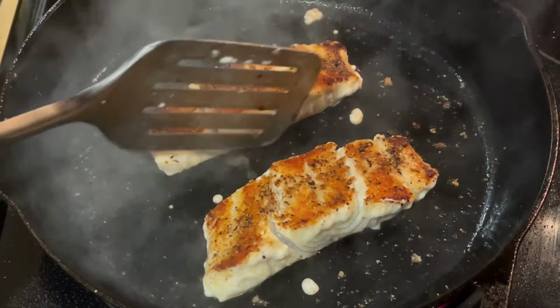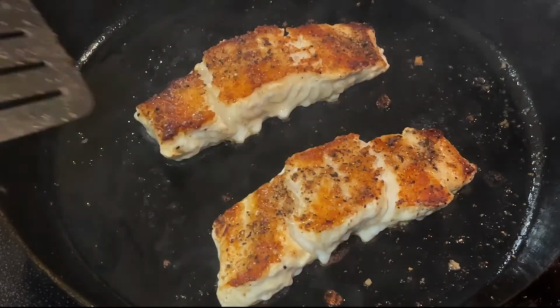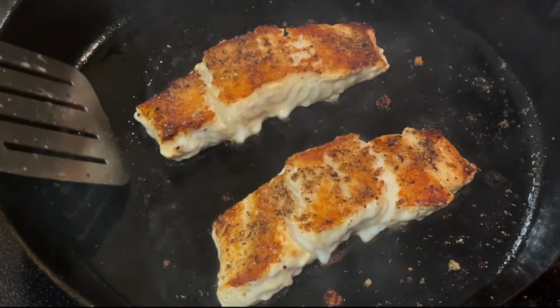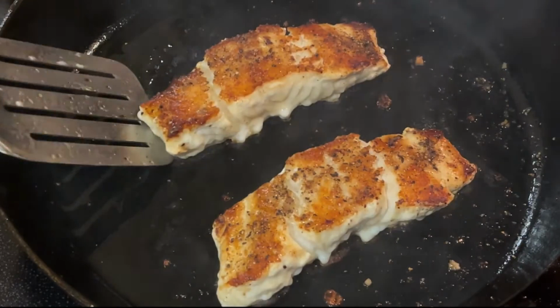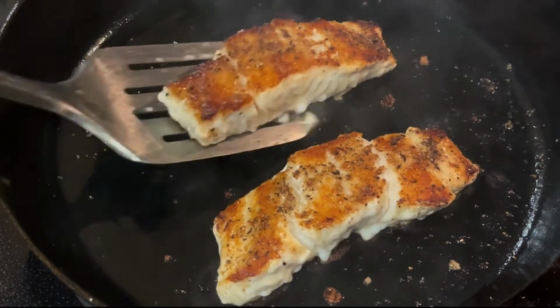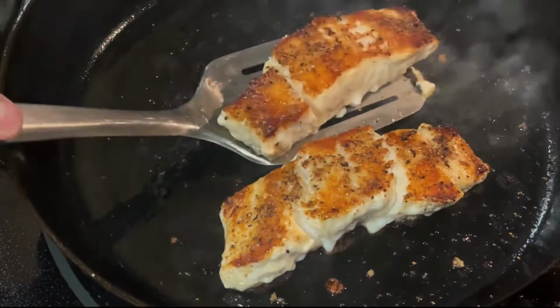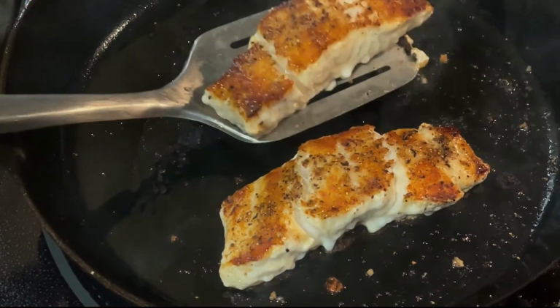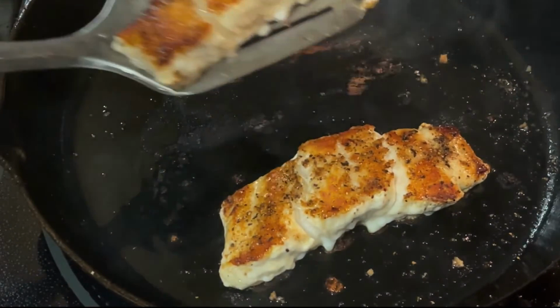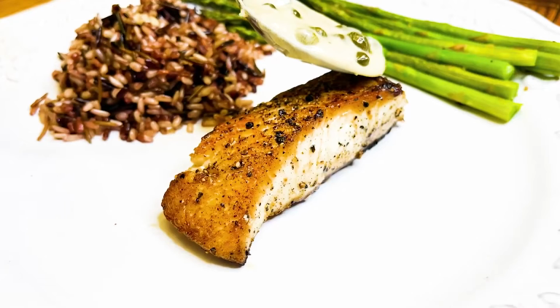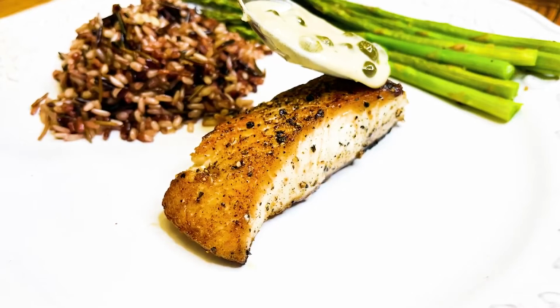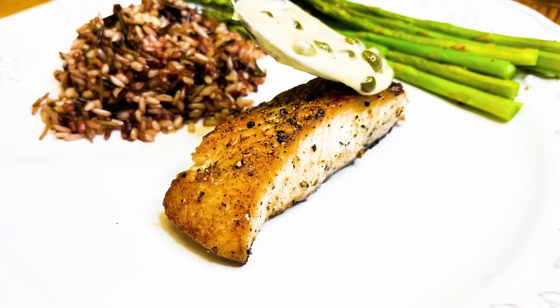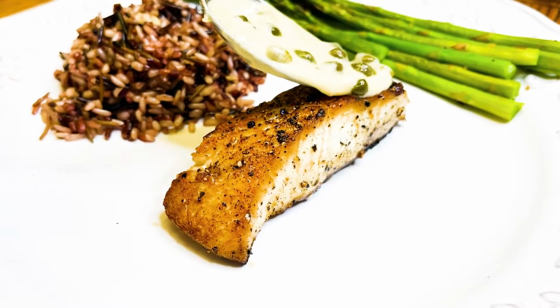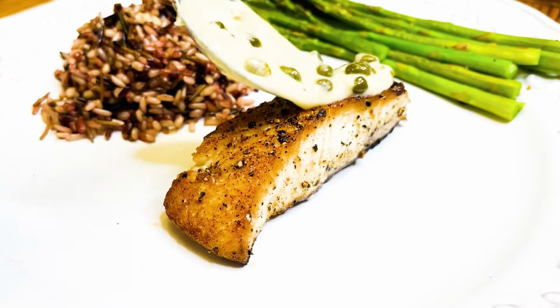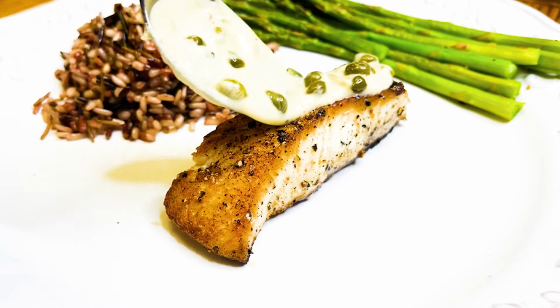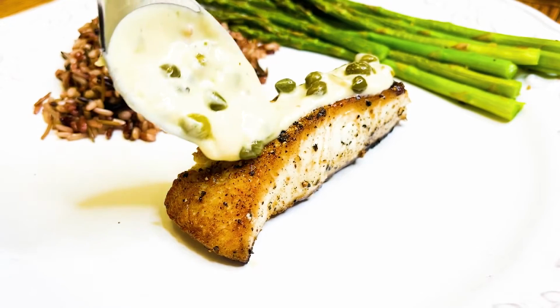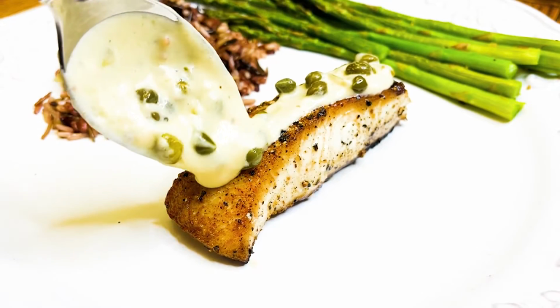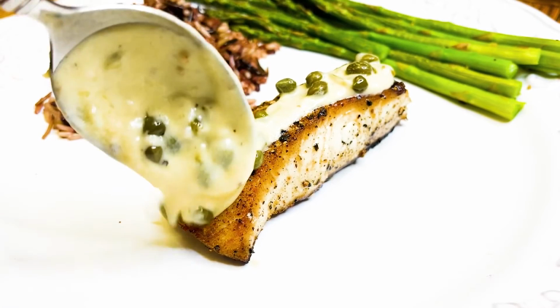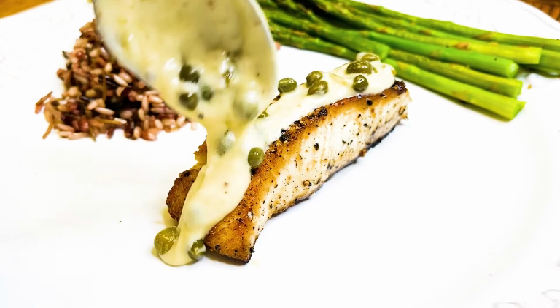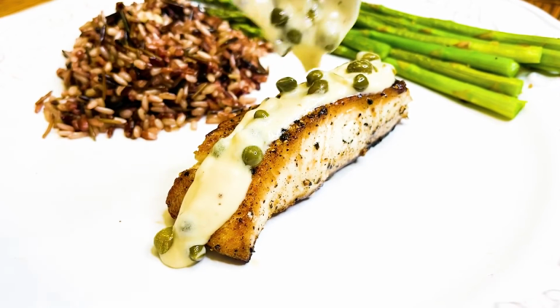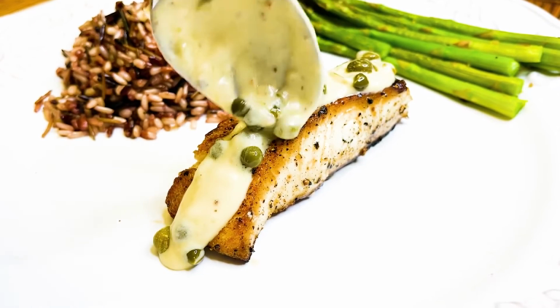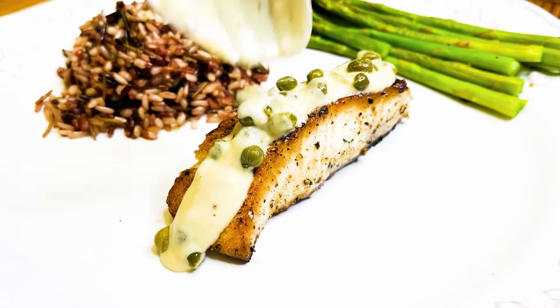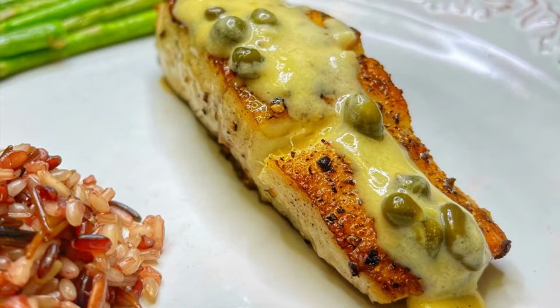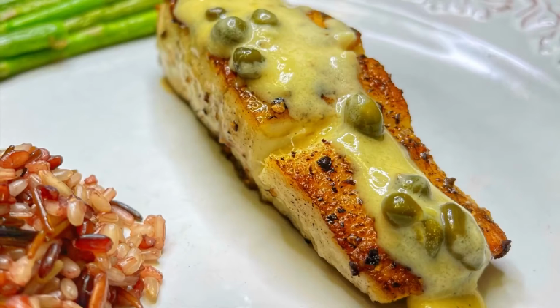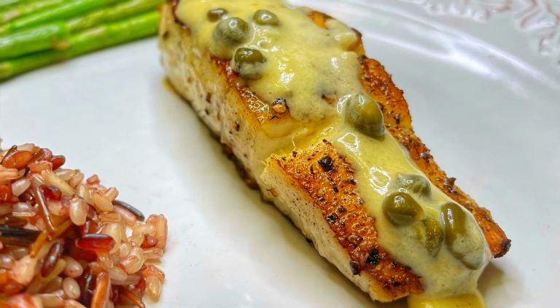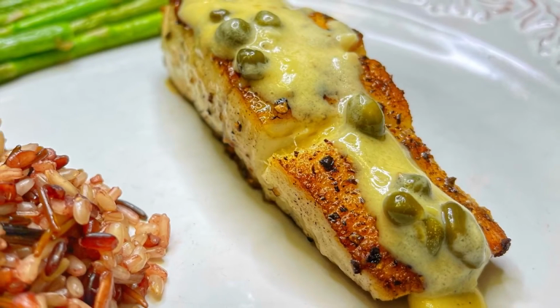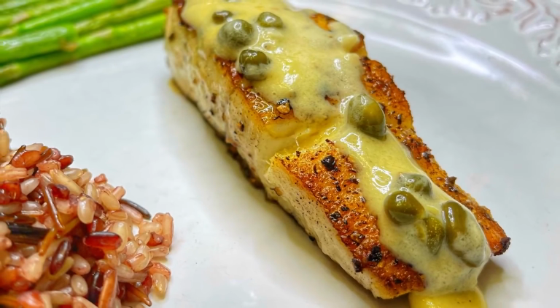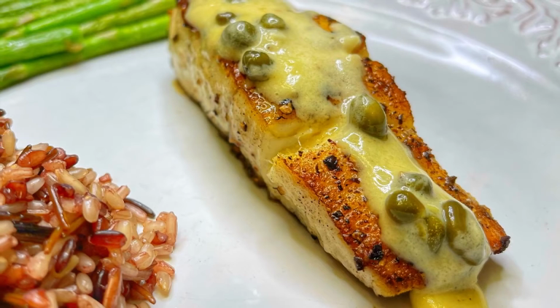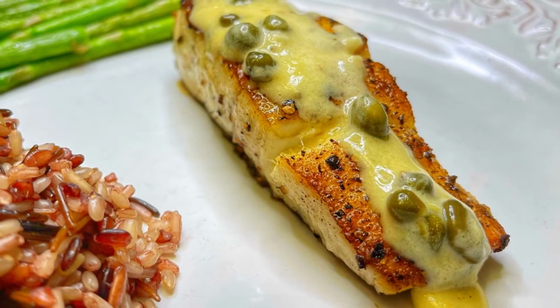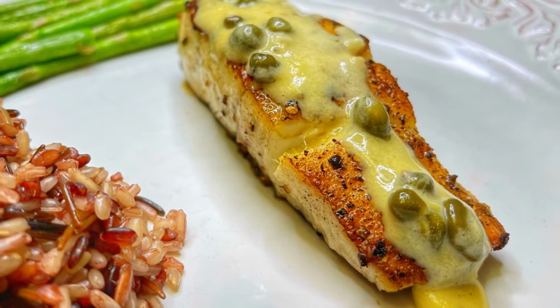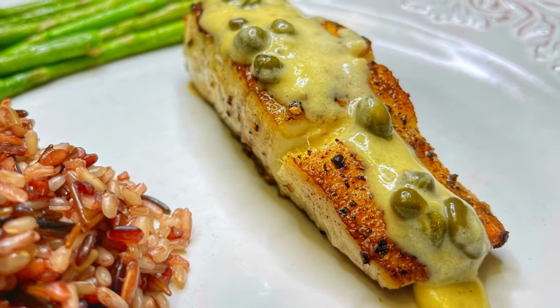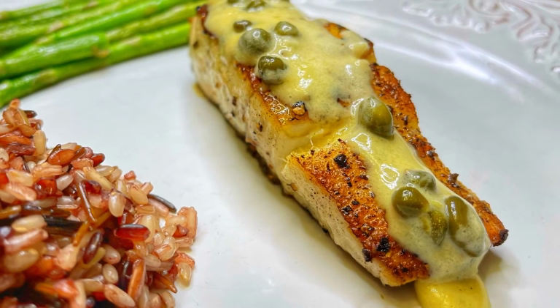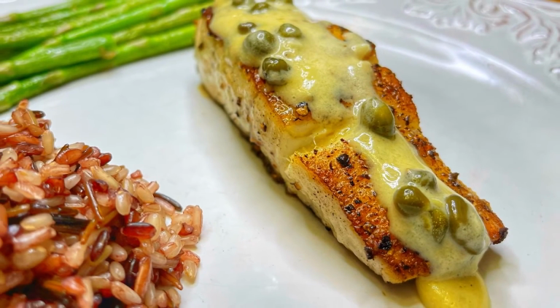When the Ling Cod is done, it'll have a beautiful golden brown seared crust on the outside. Add a little of the sauce to the Ling and you've got a restaurant-quality meal that'll have your family or guests asking for more.